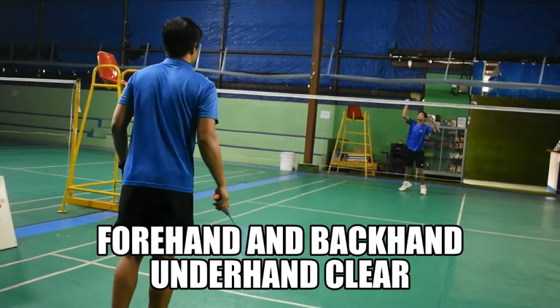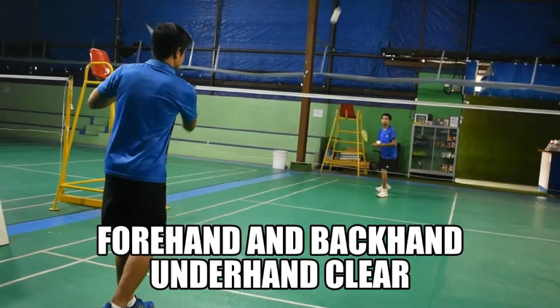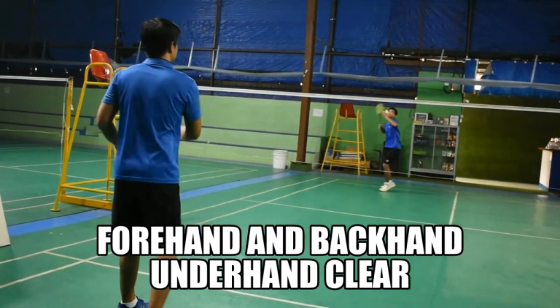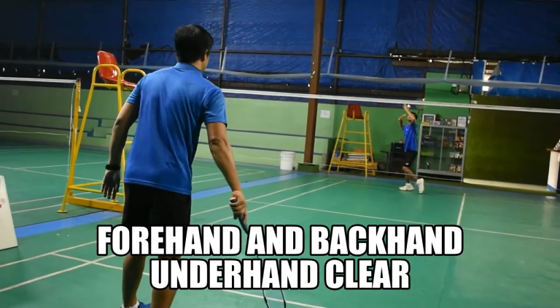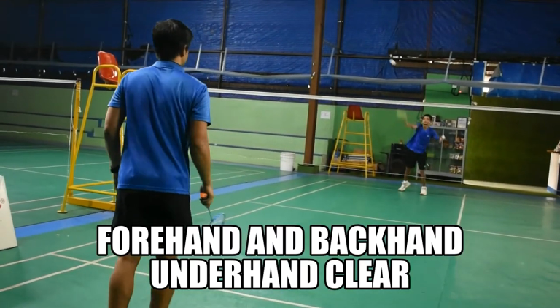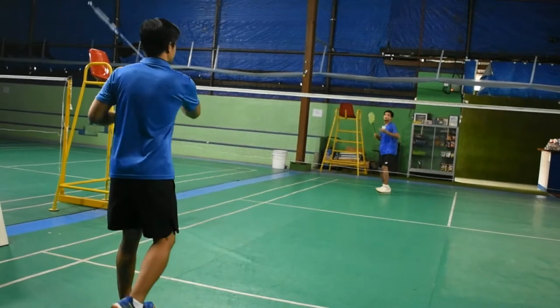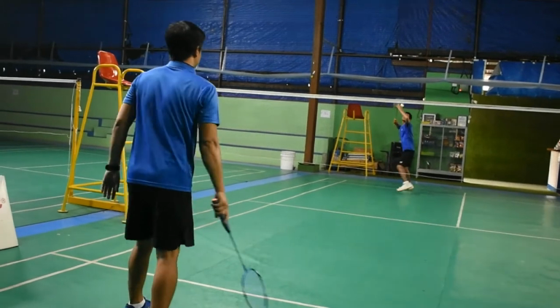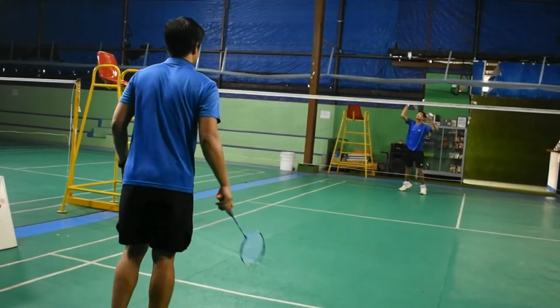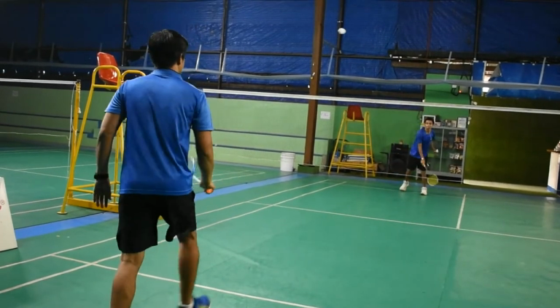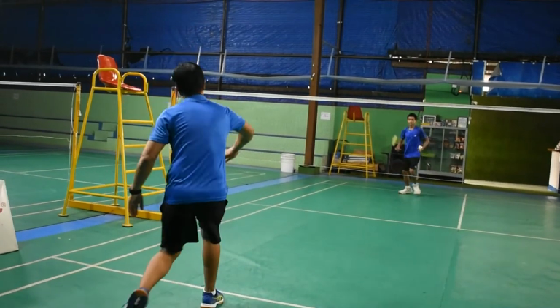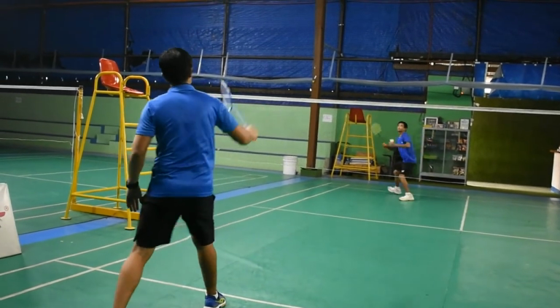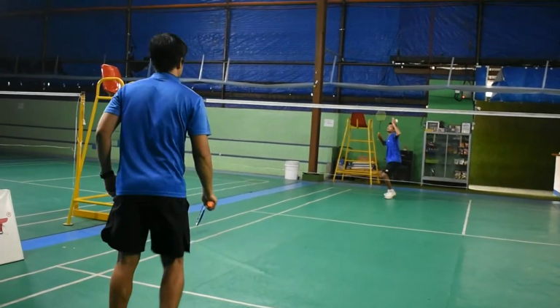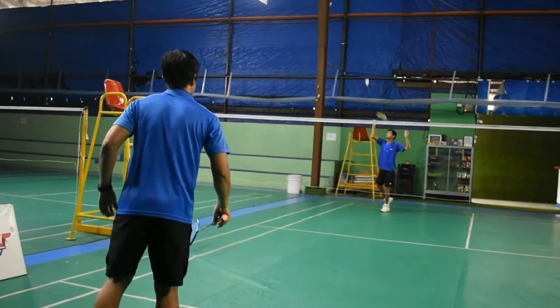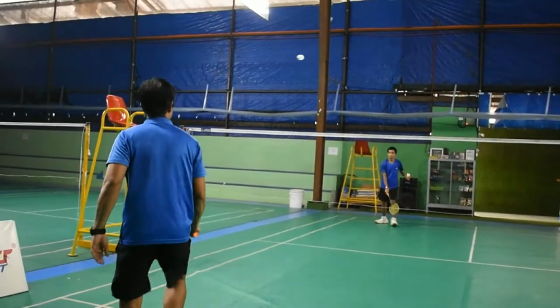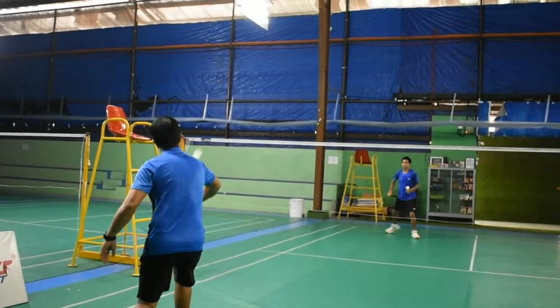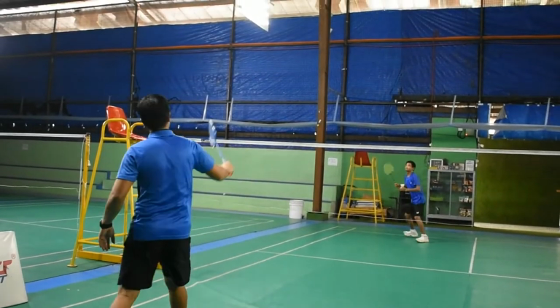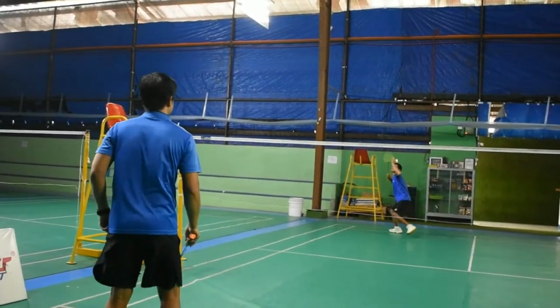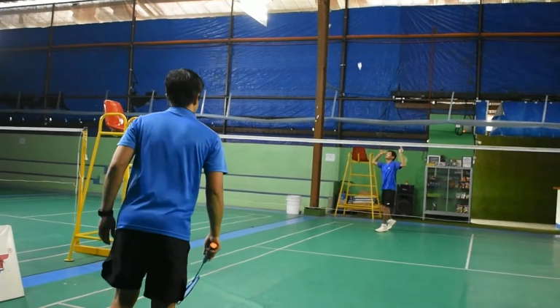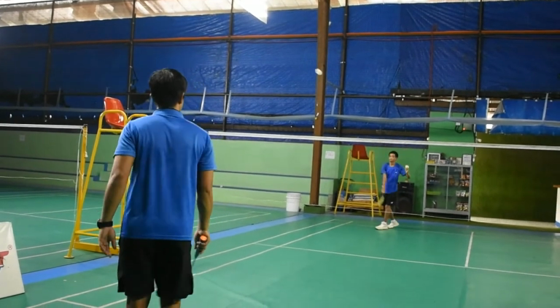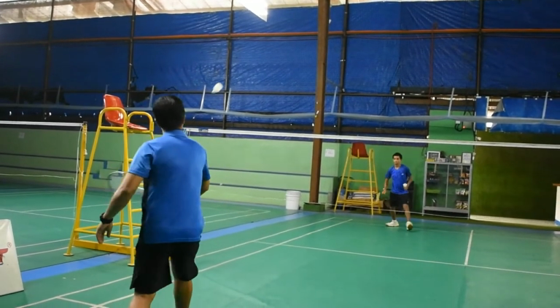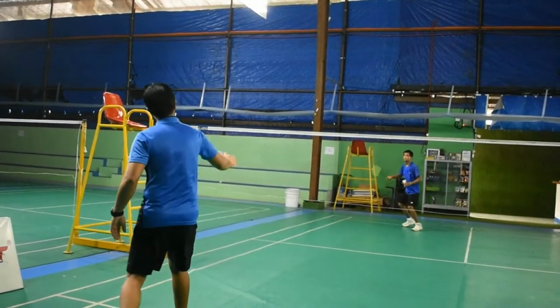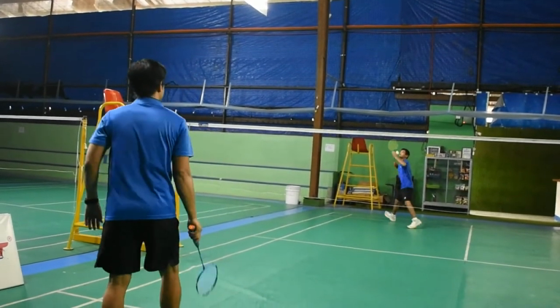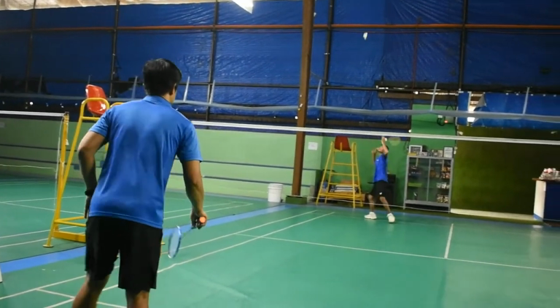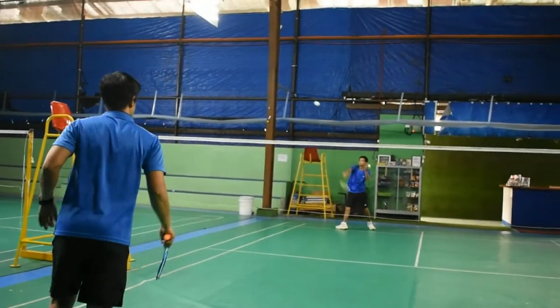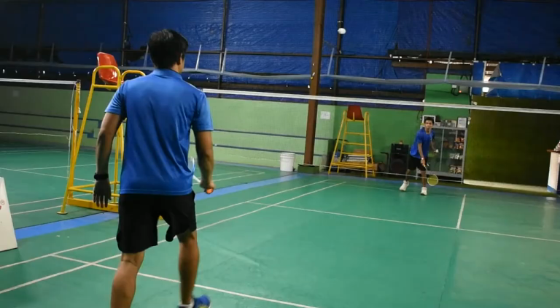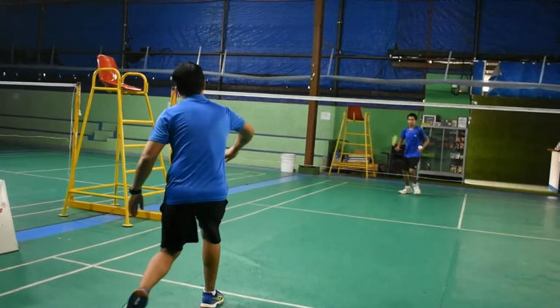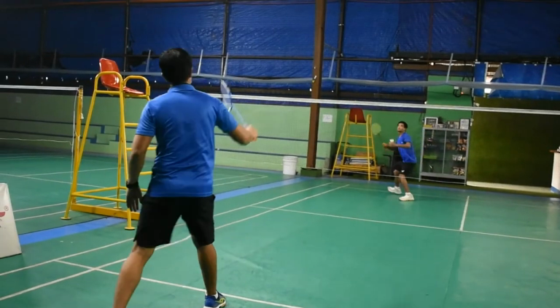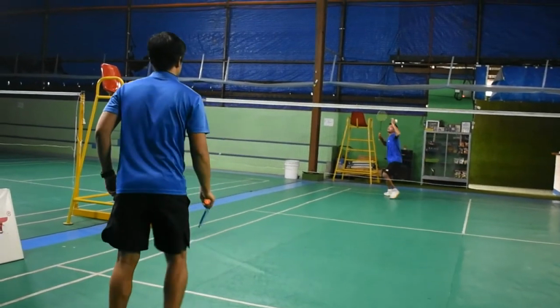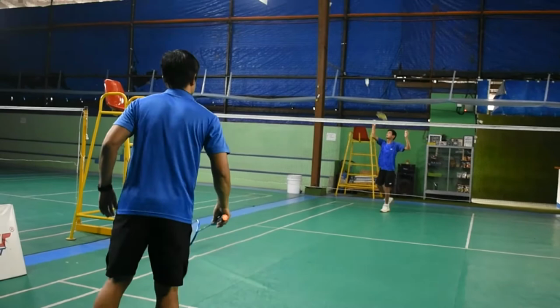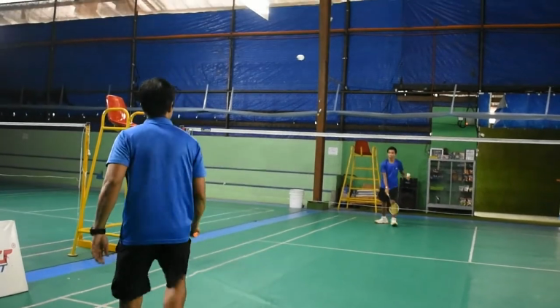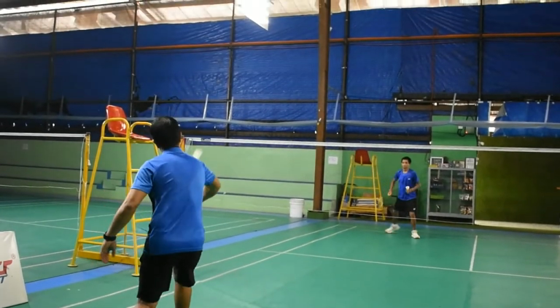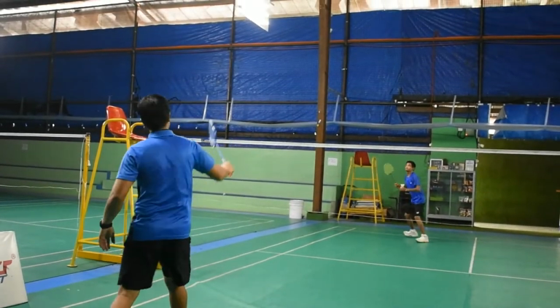The forehand and backhand underhand clear. This shot aims to keep the shuttle in the air and travels high up and deep into your opponent's backcourt. It gives you an opportunity to take position before your opponent can hit it.